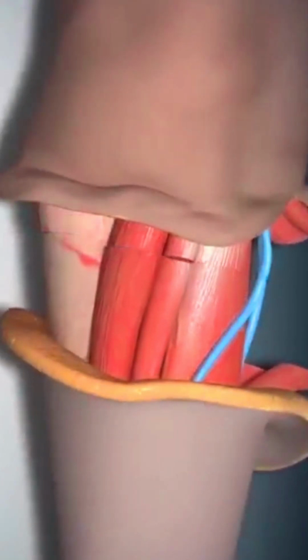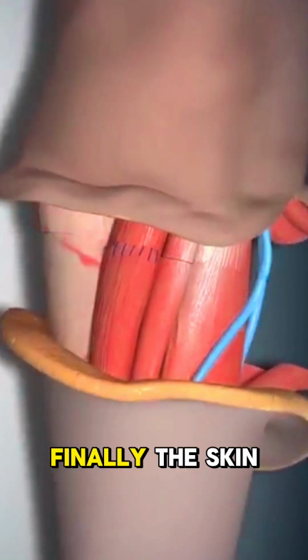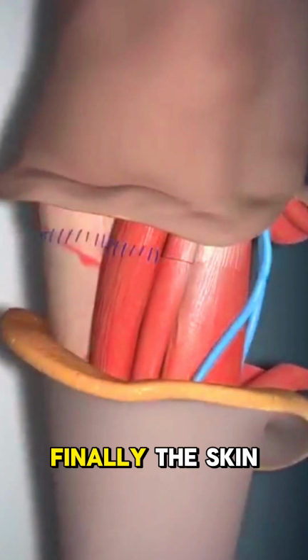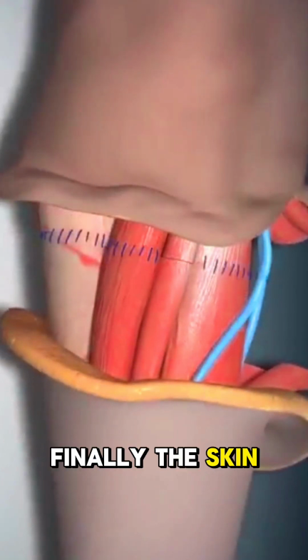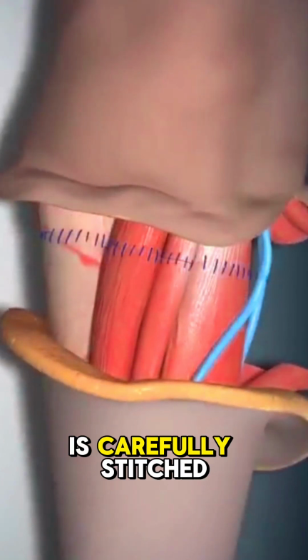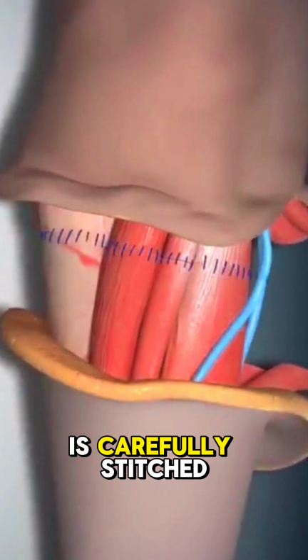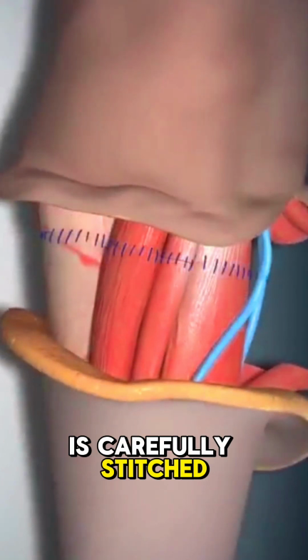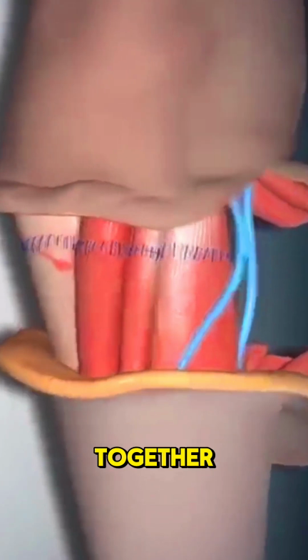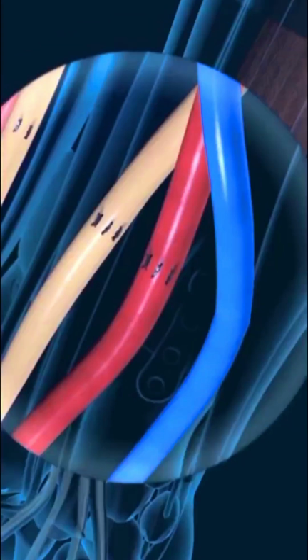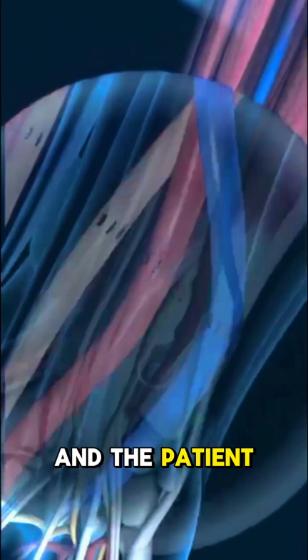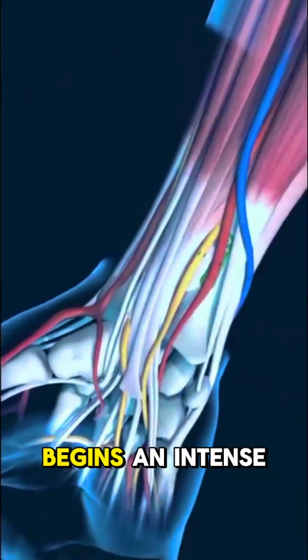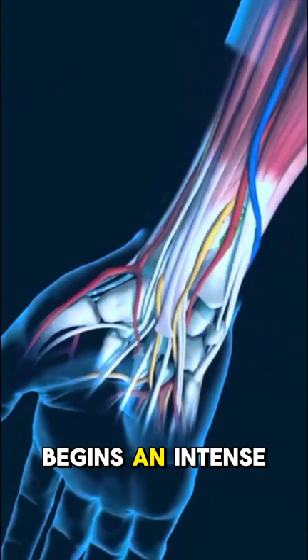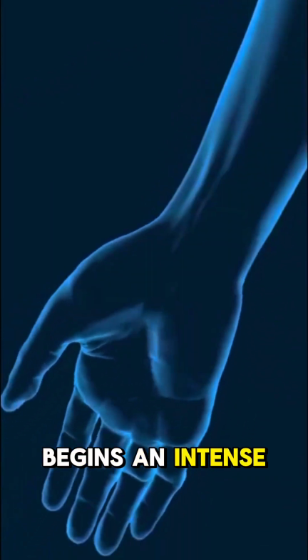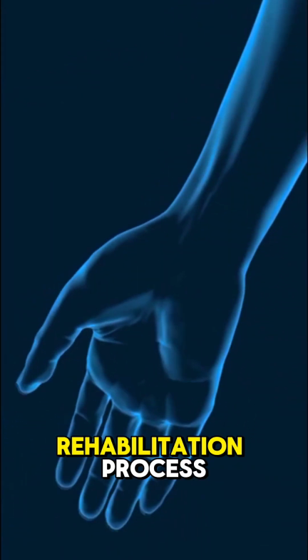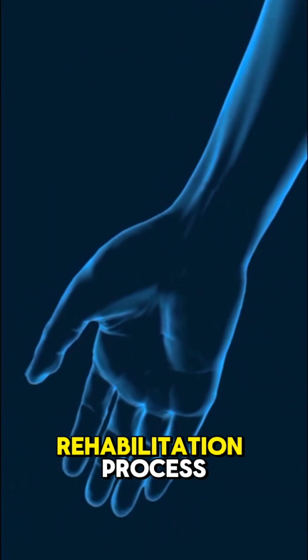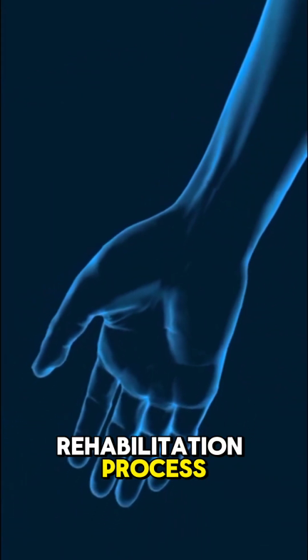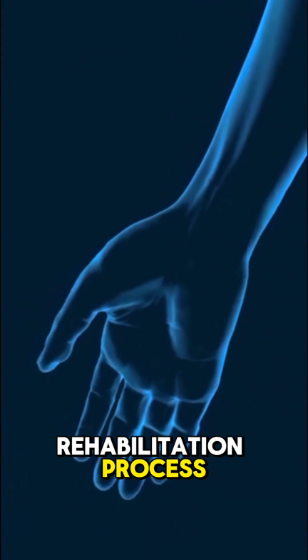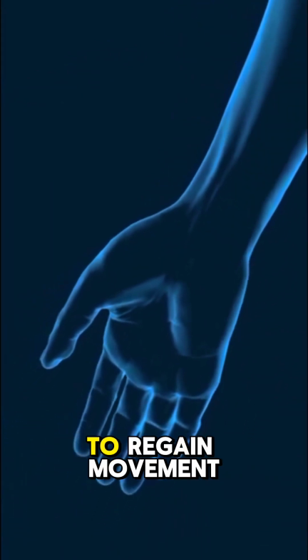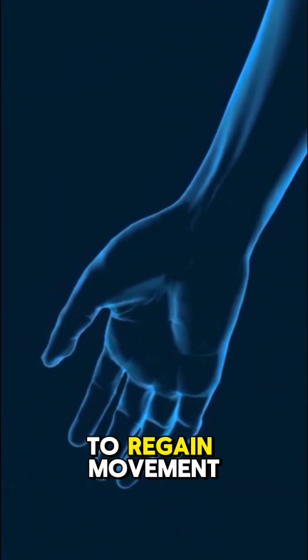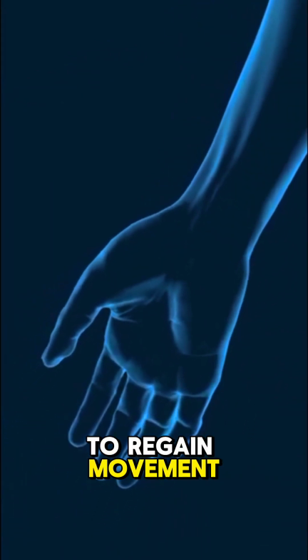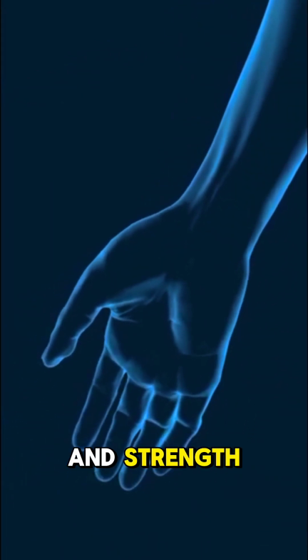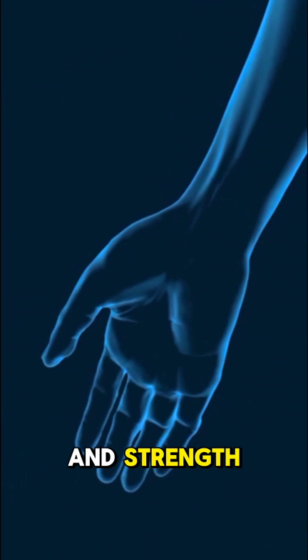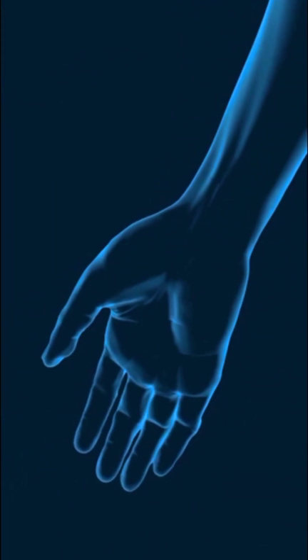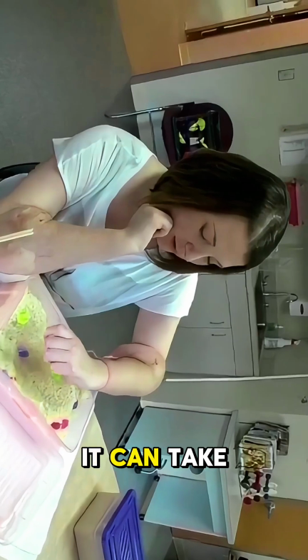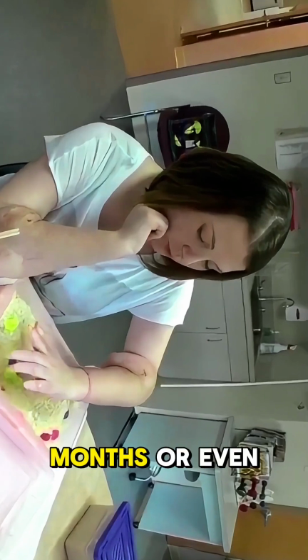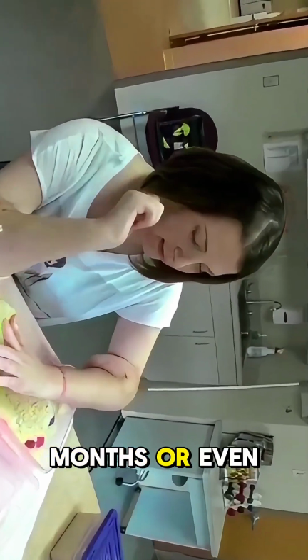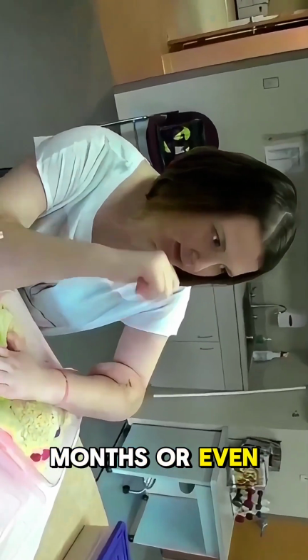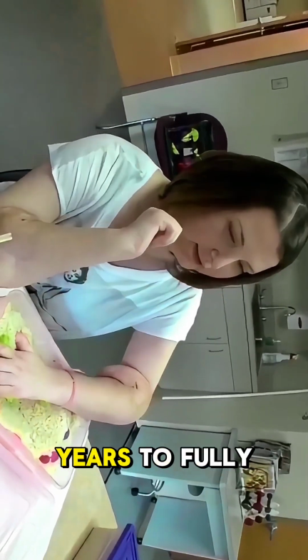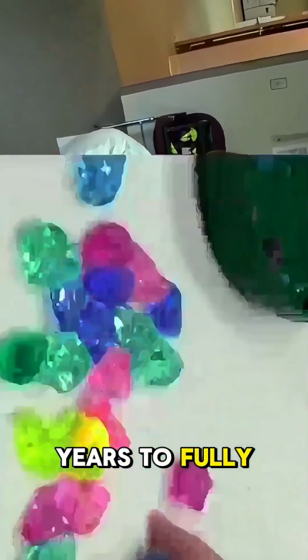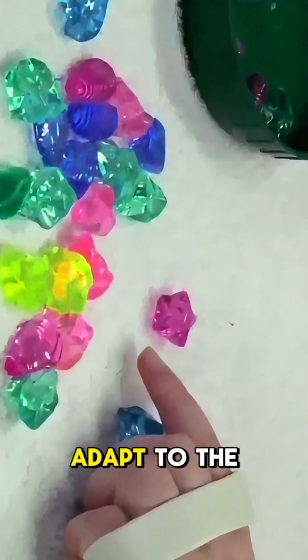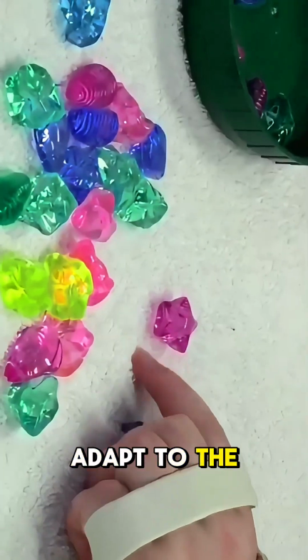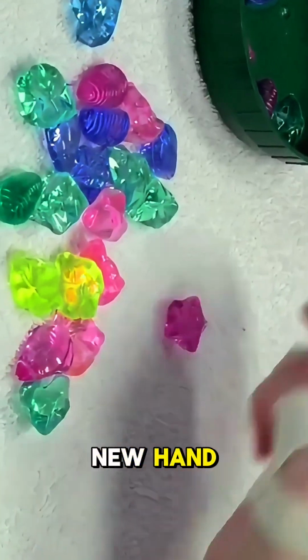Finally, the skin is carefully stitched together, and the patient begins an intense rehabilitation process to regain movement and strength. It can take months or even years to fully adapt to the new hand.